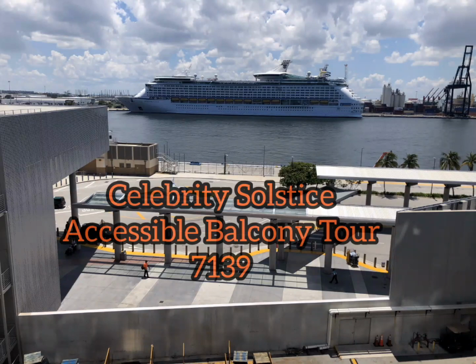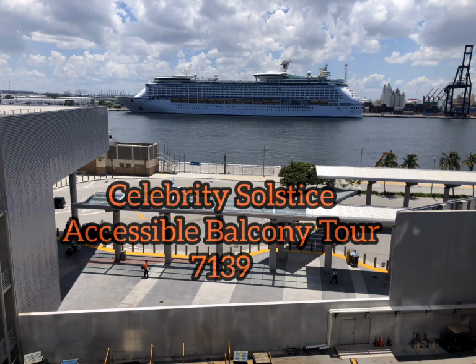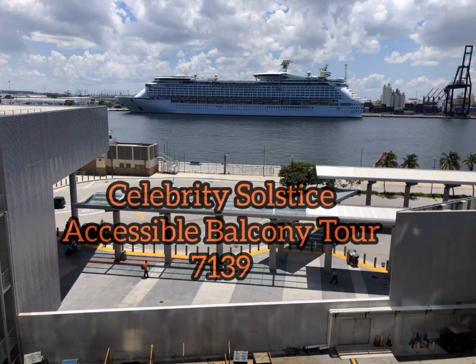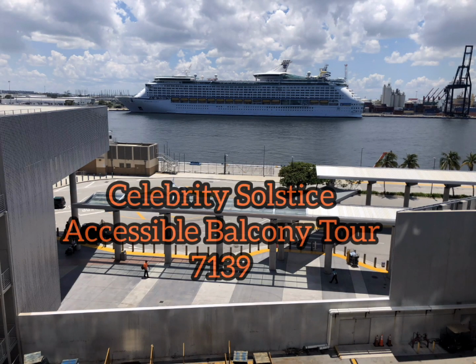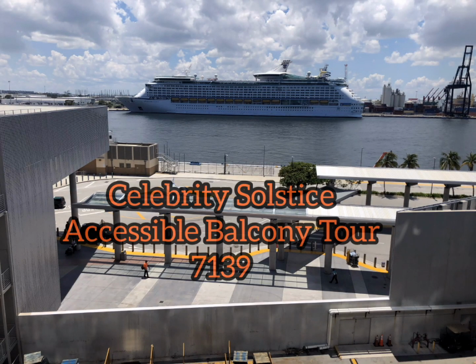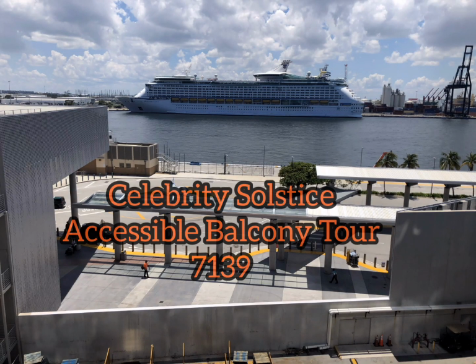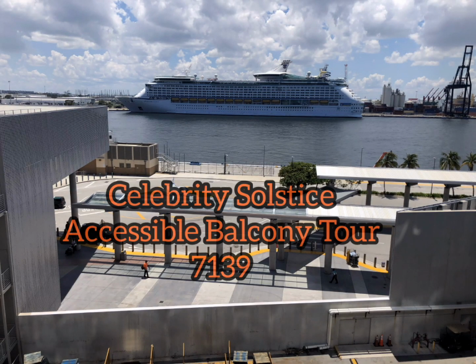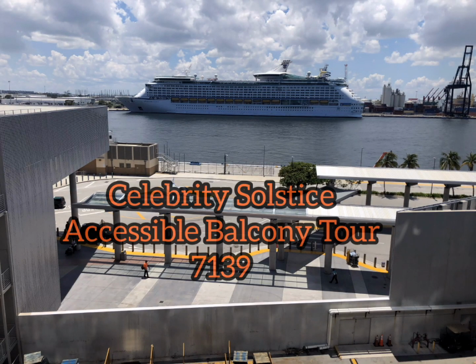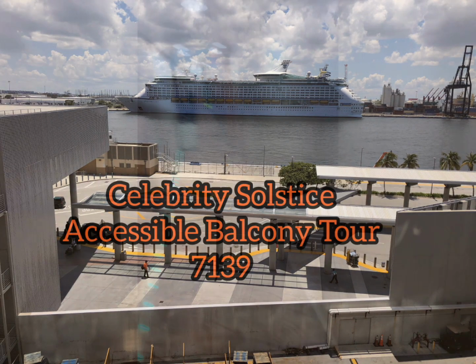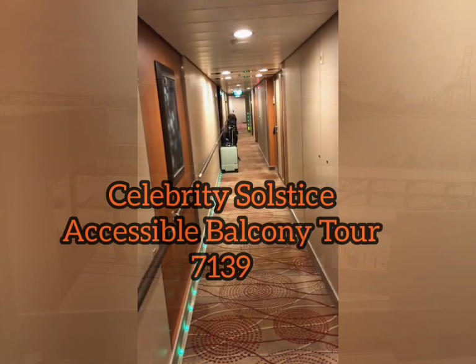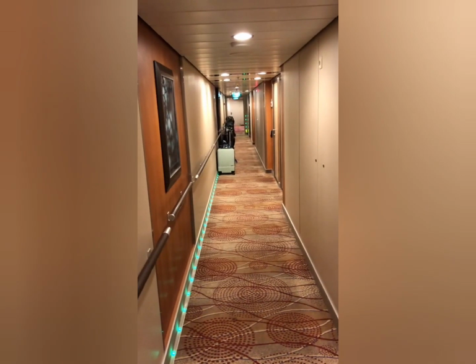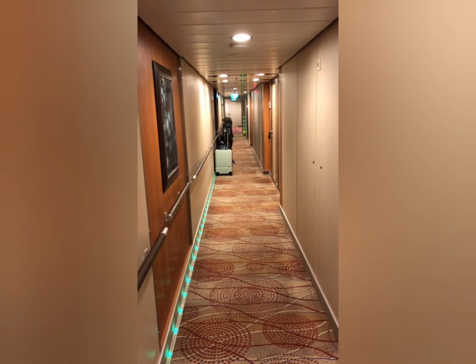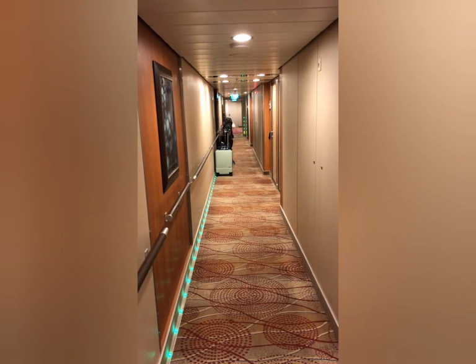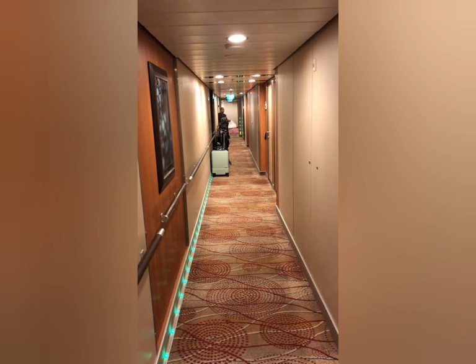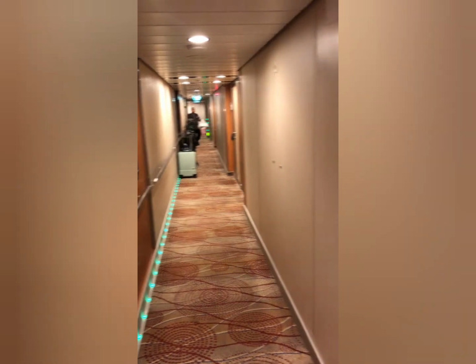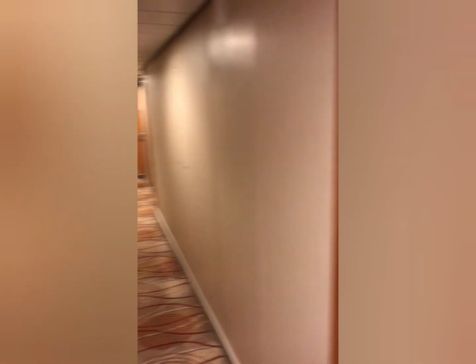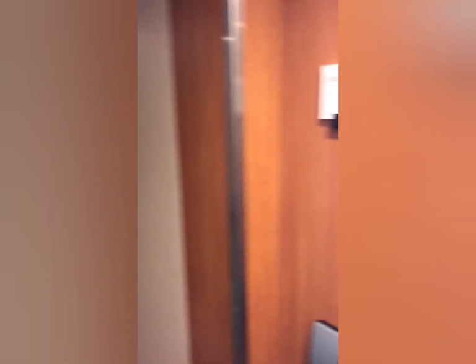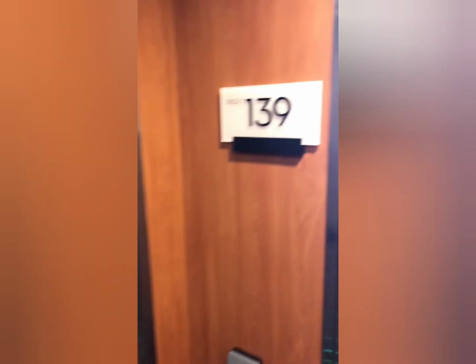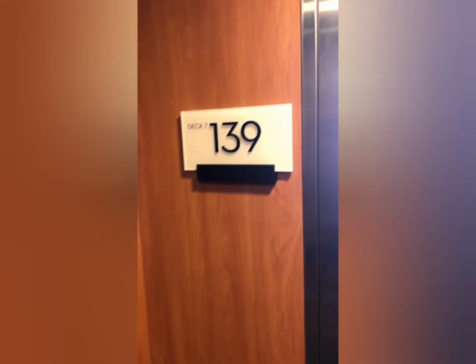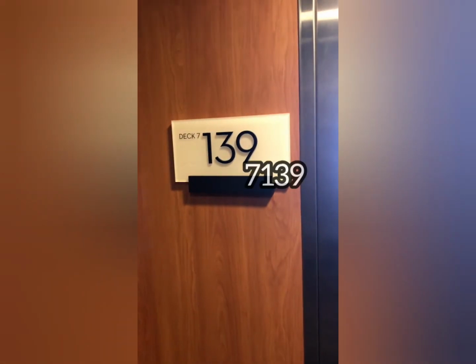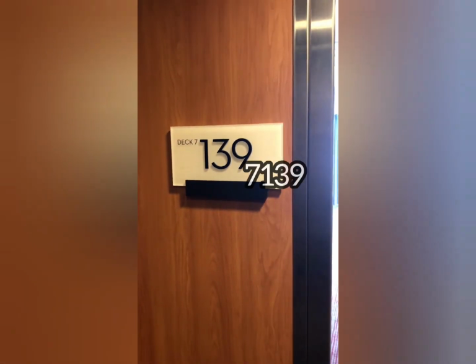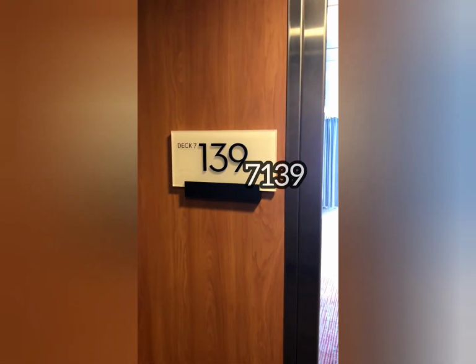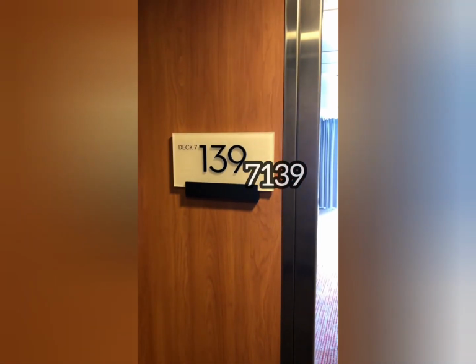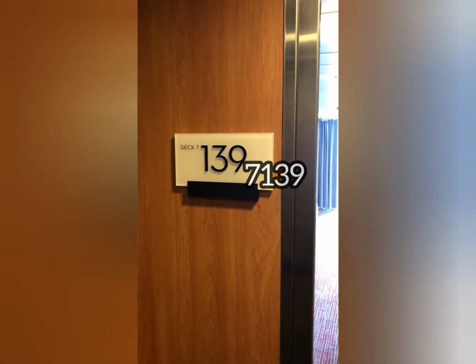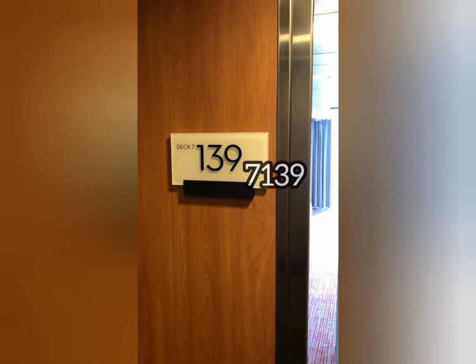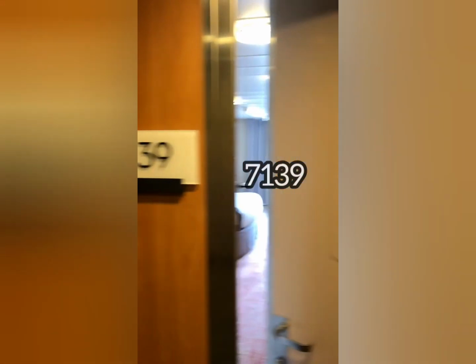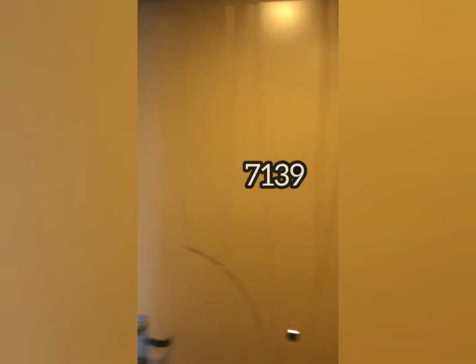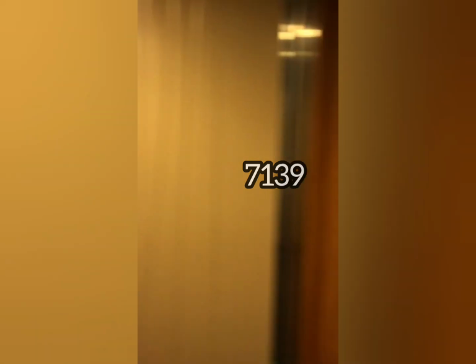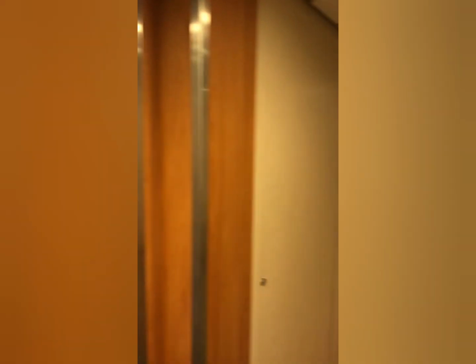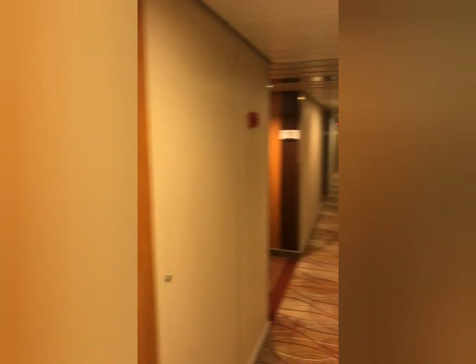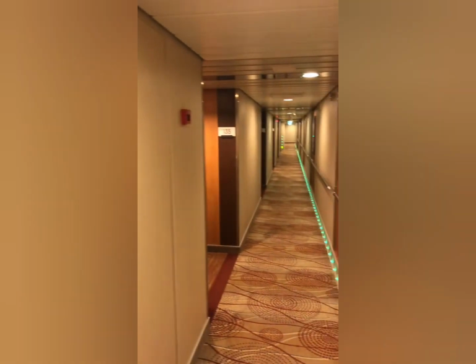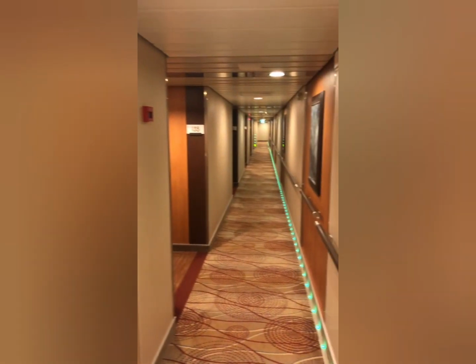Hi everybody, it's Gina with another cabin tour. Today we are touring the Celebrity Solstice, an accessible balcony, cabin number 7139.